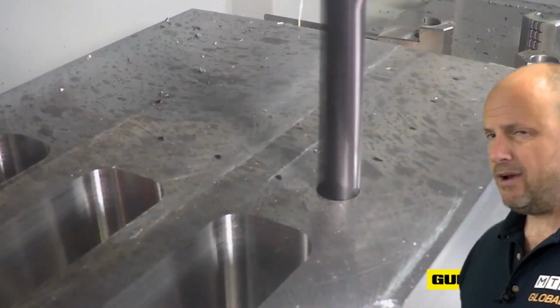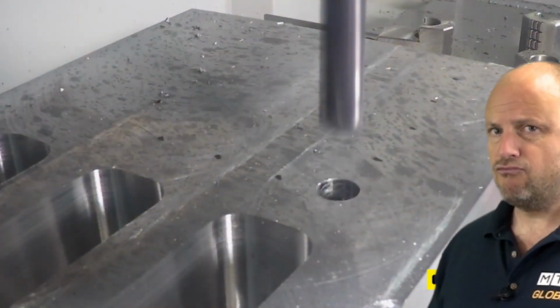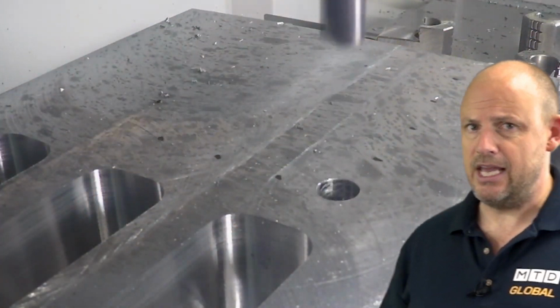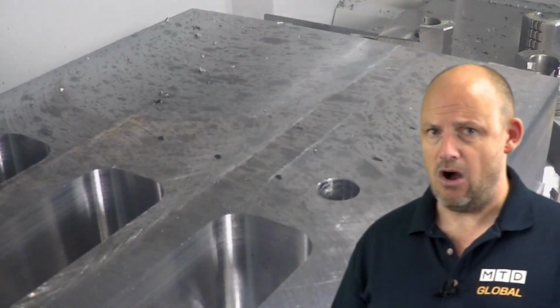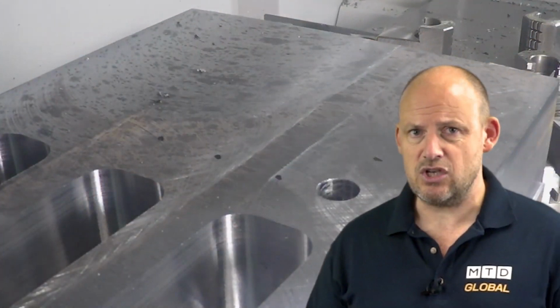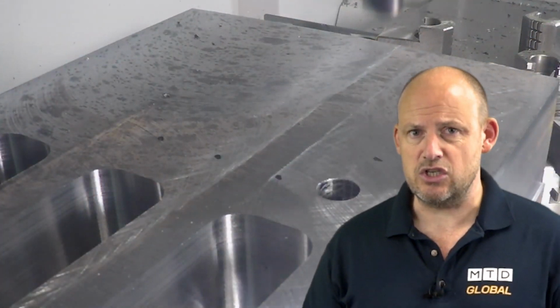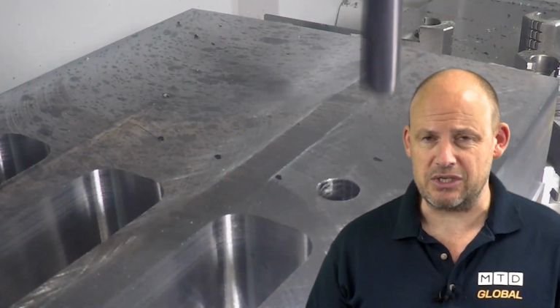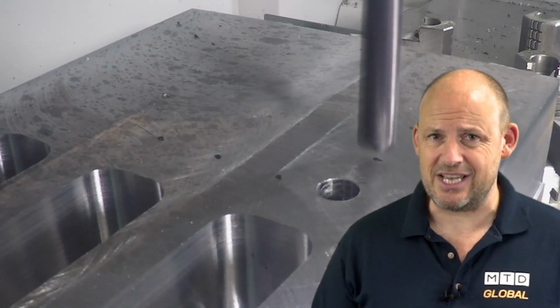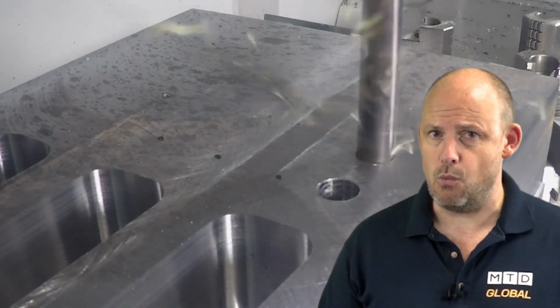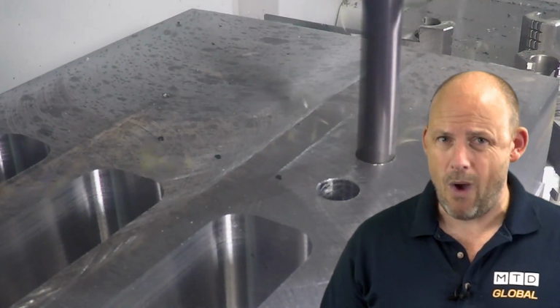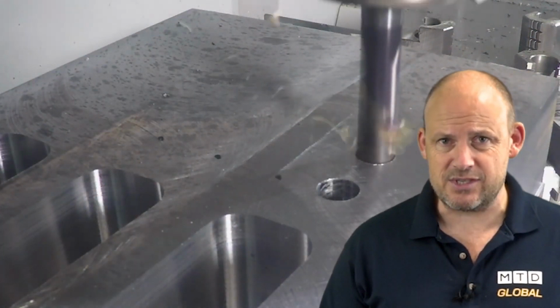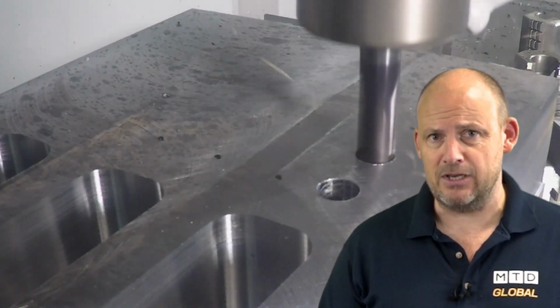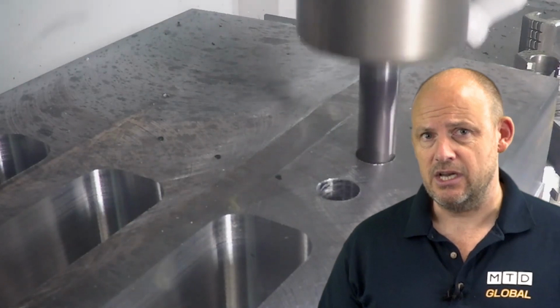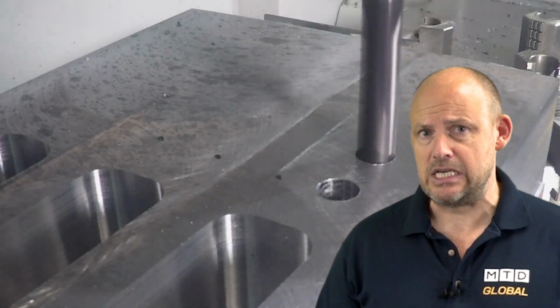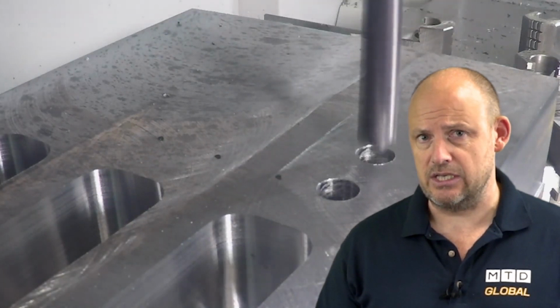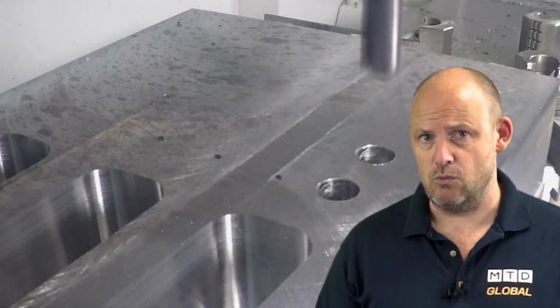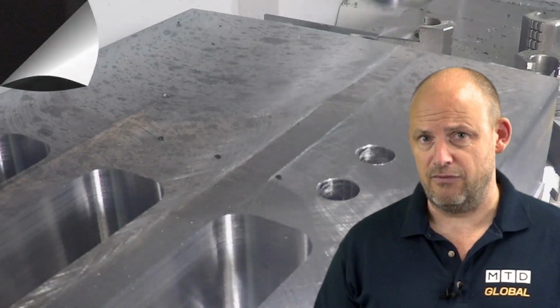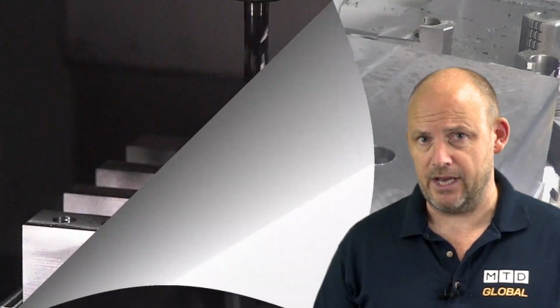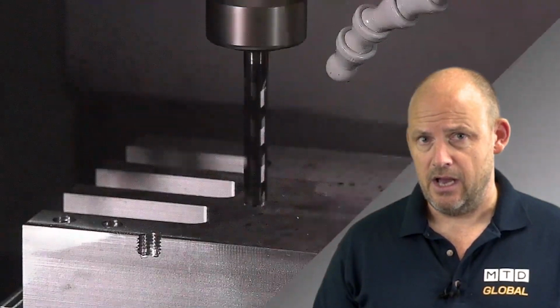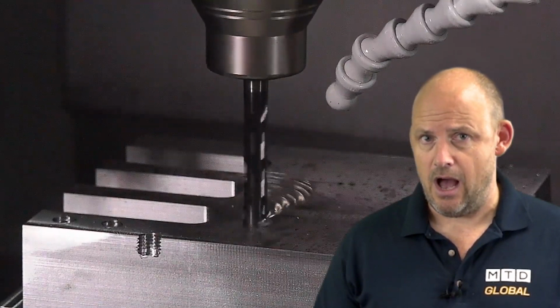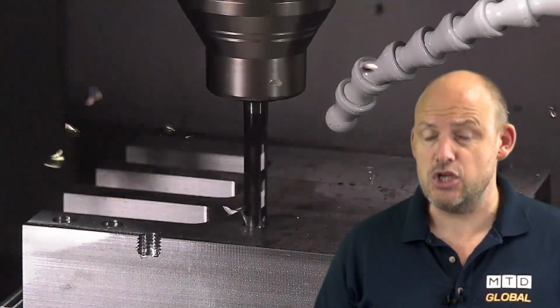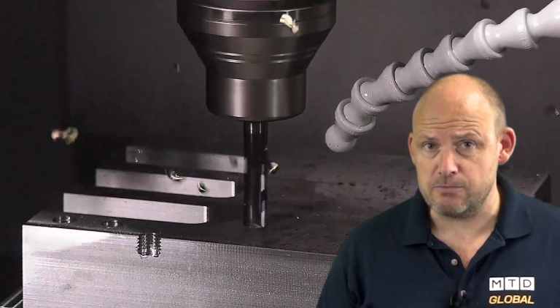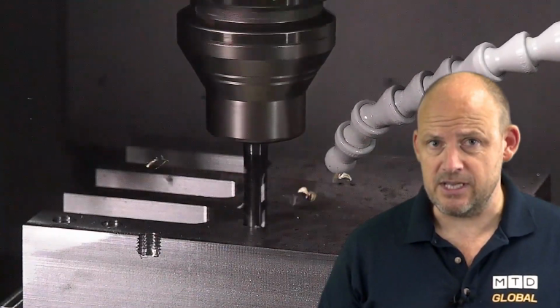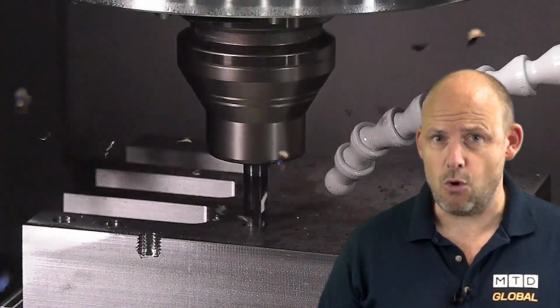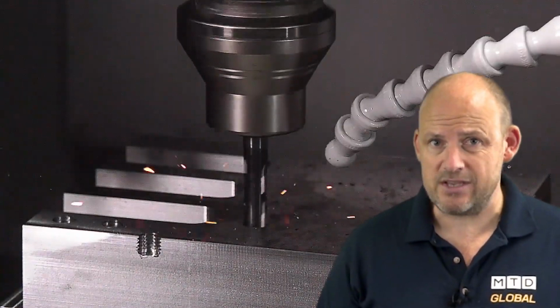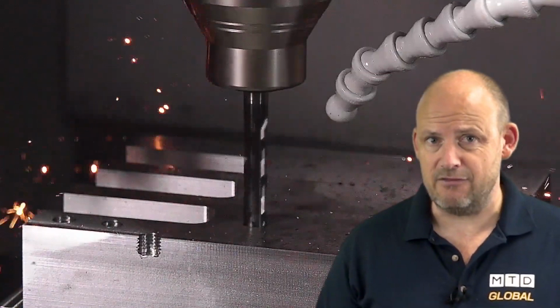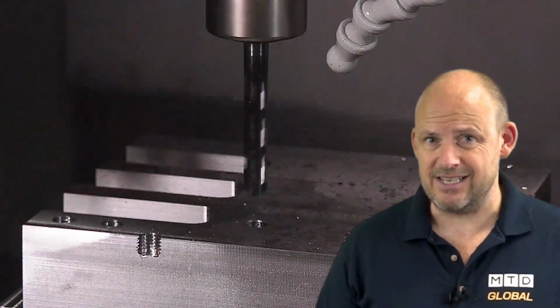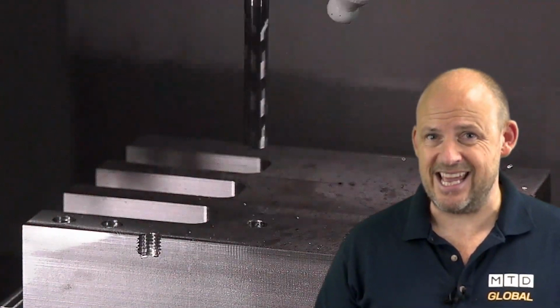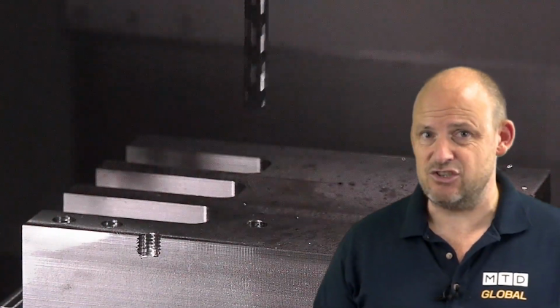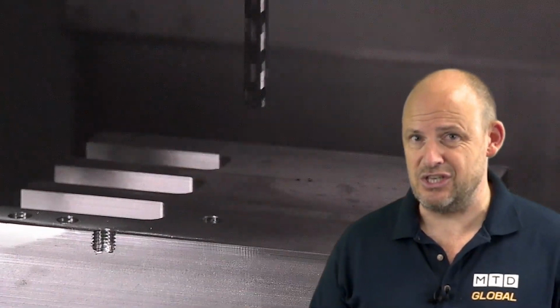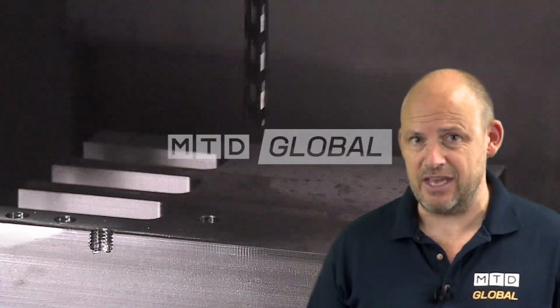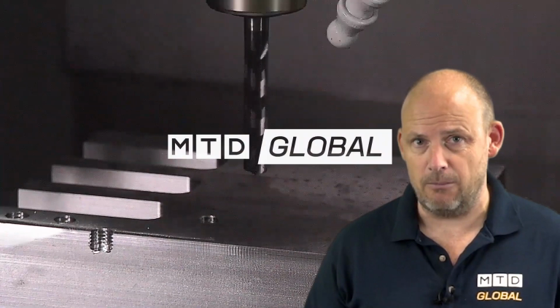Gühring really are such a successful, well-established cutting tool provider — a huge business, always innovating, and here is just another example of that.